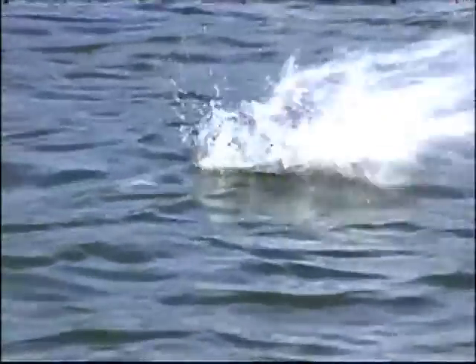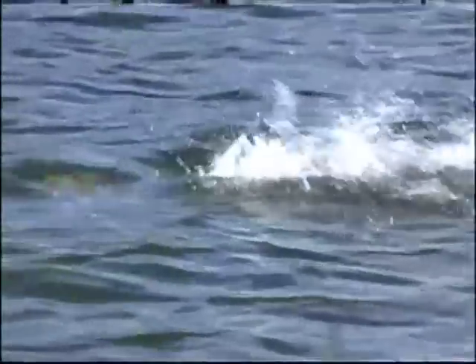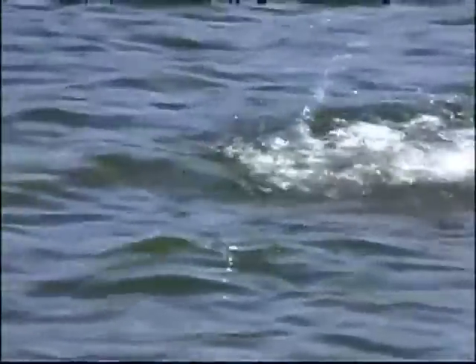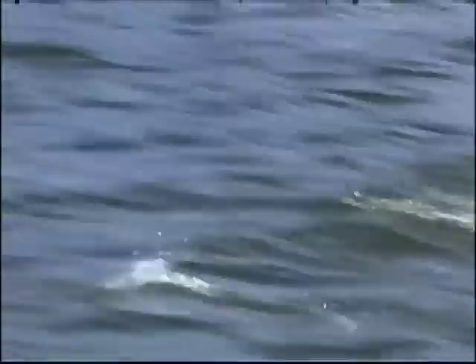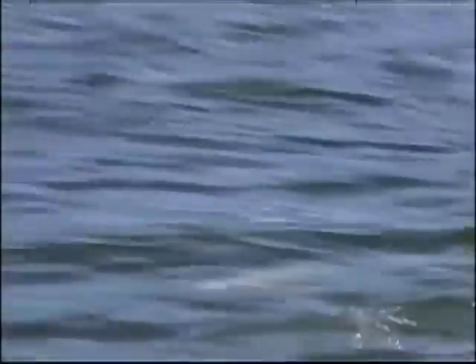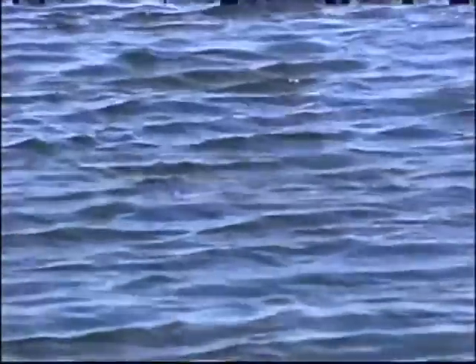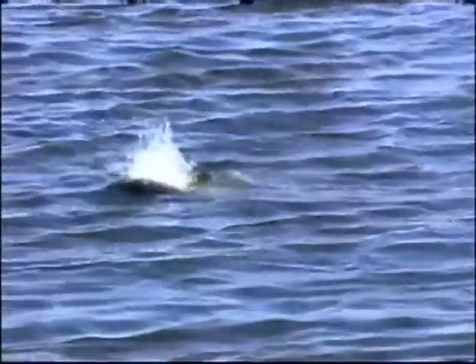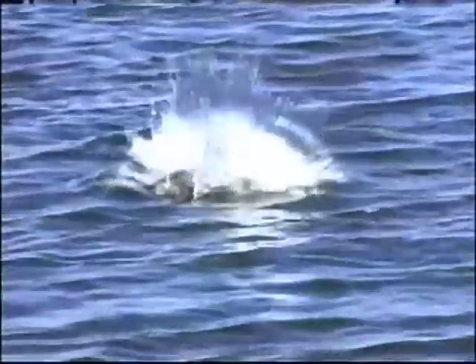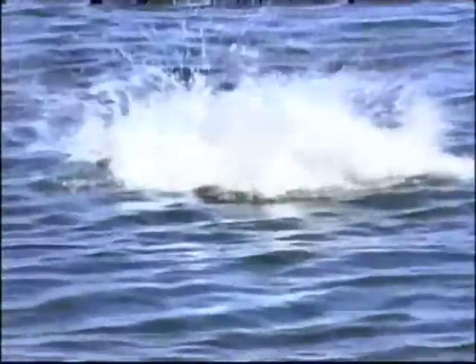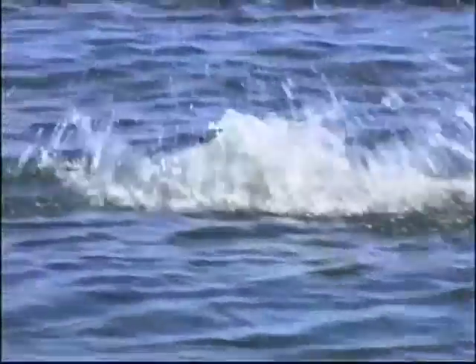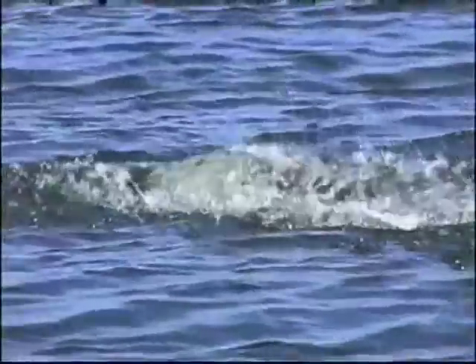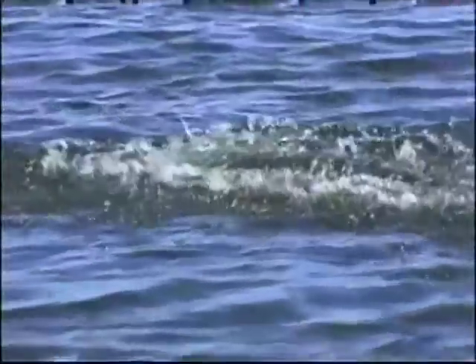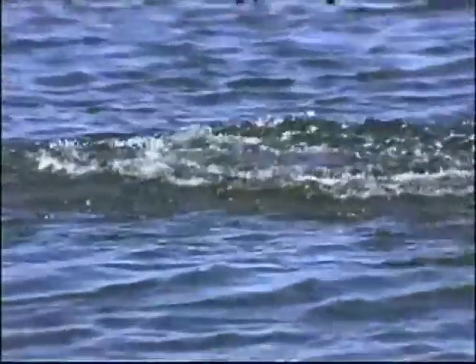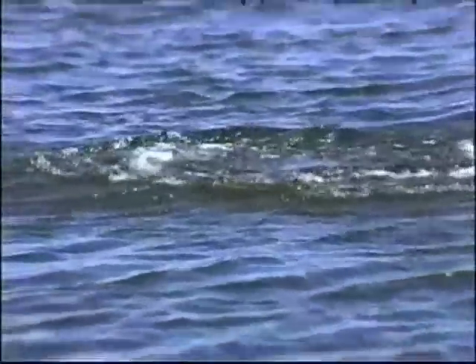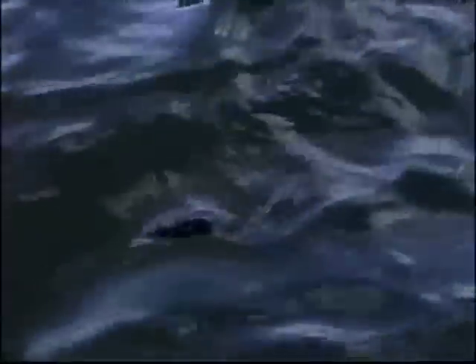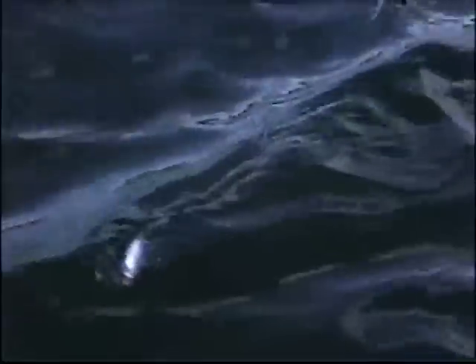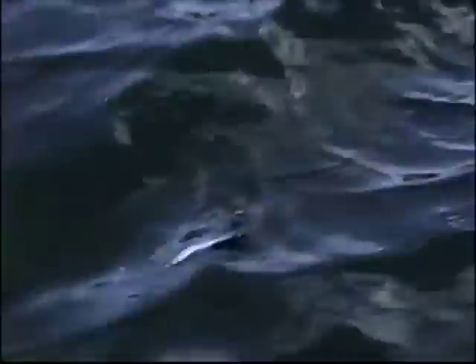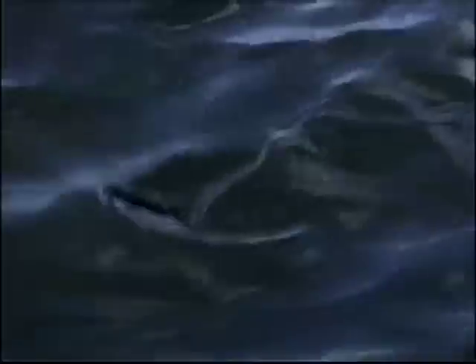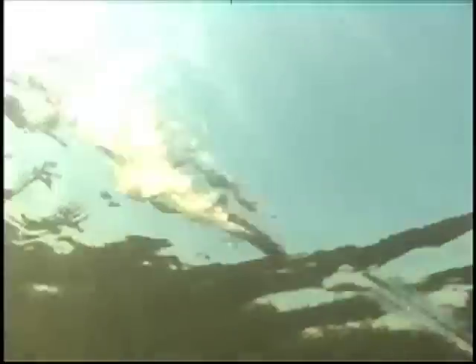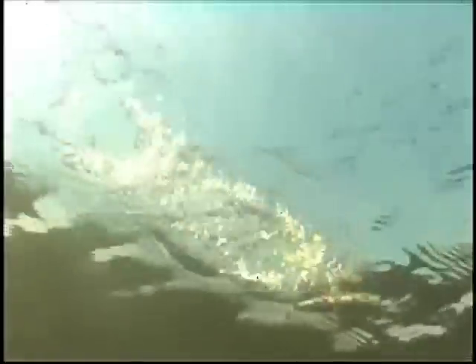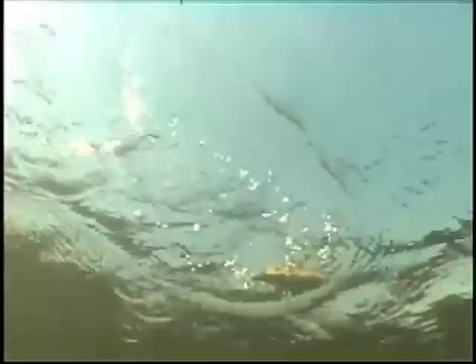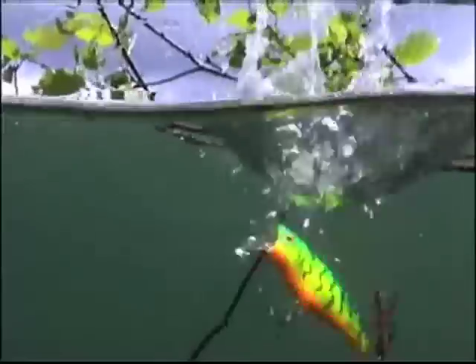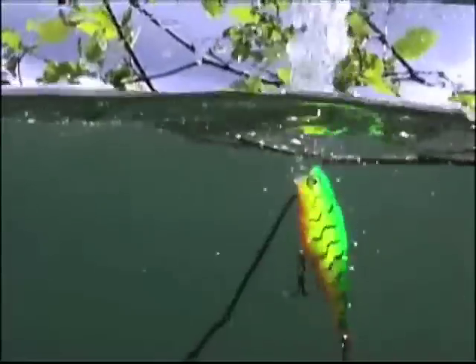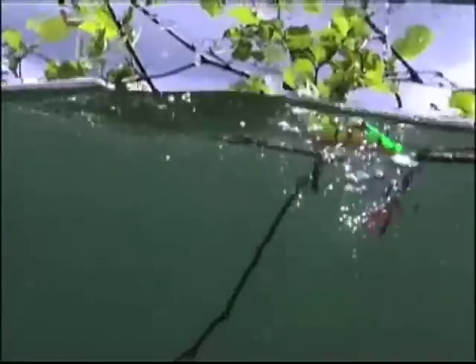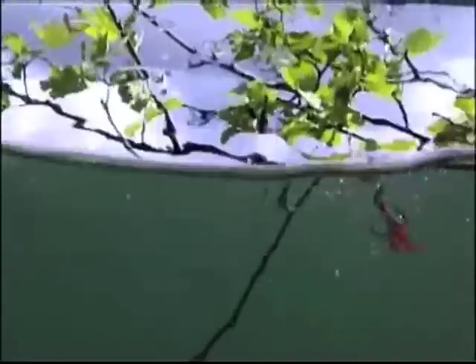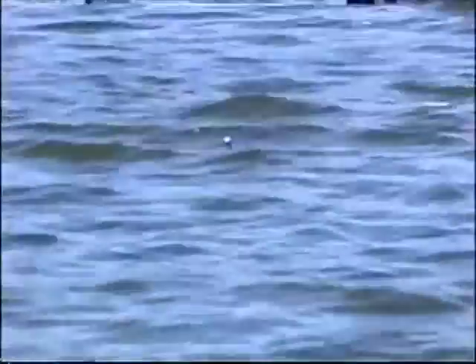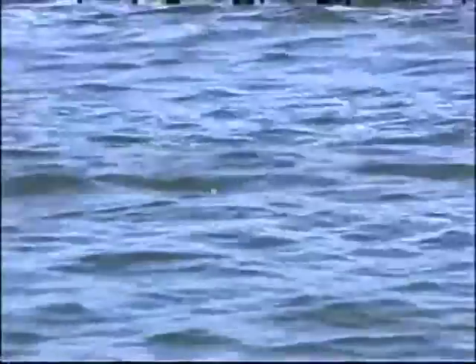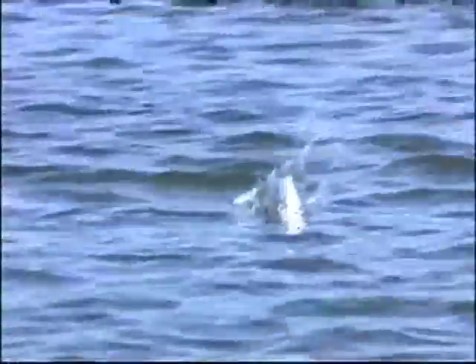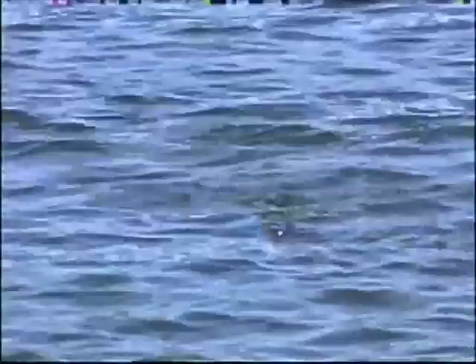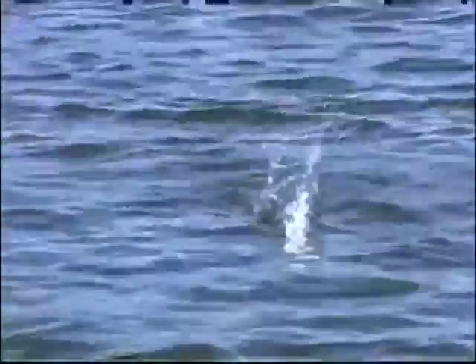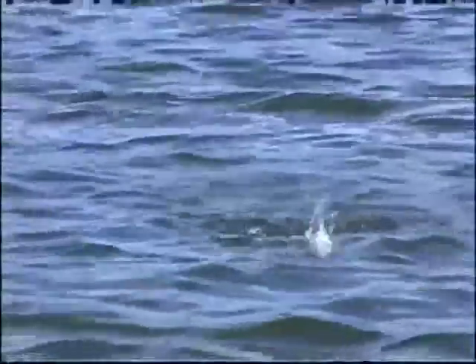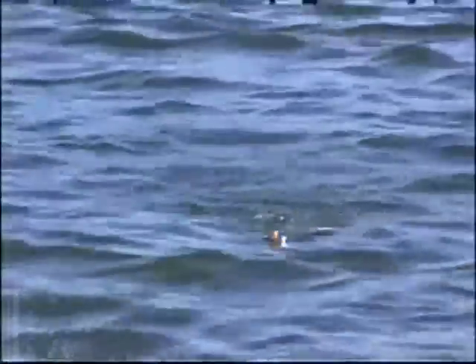There are times and places for each one of the families of major topwater baits, whether they're jump baits like the skidder walk, a crop bait, or a copper. Knowing where and when to use them is key.